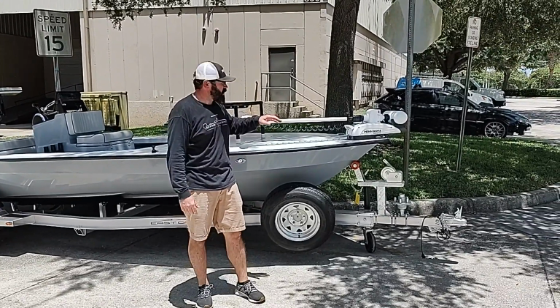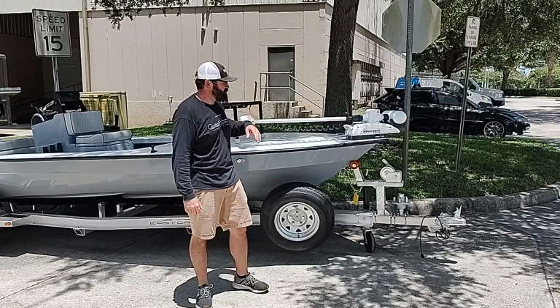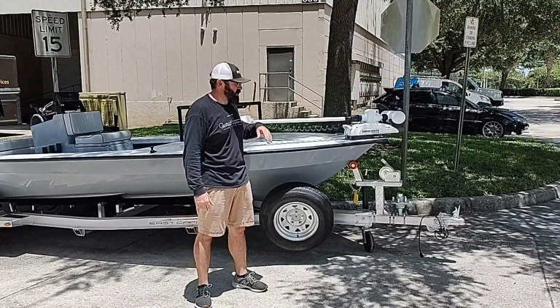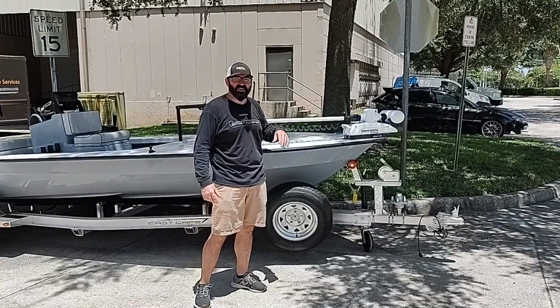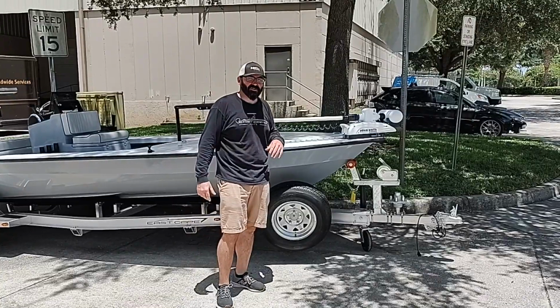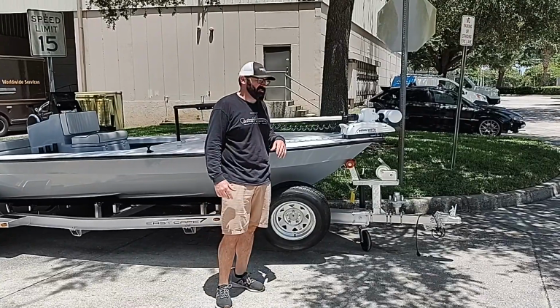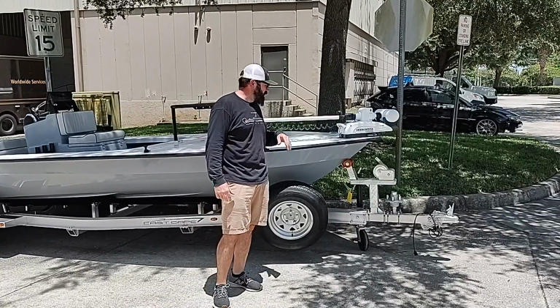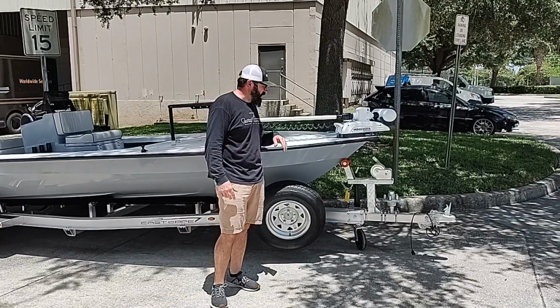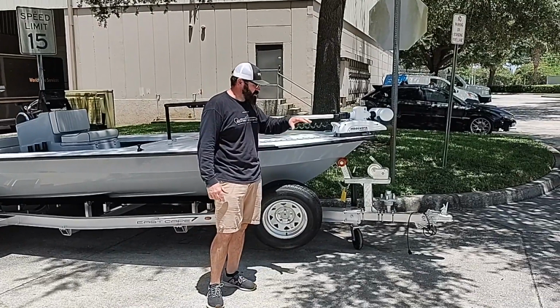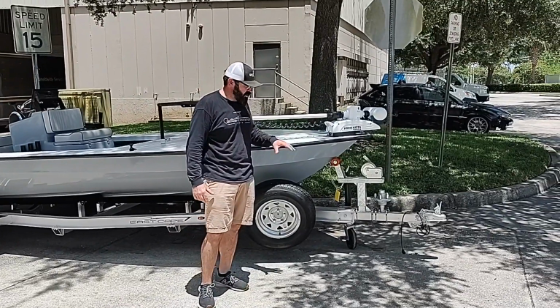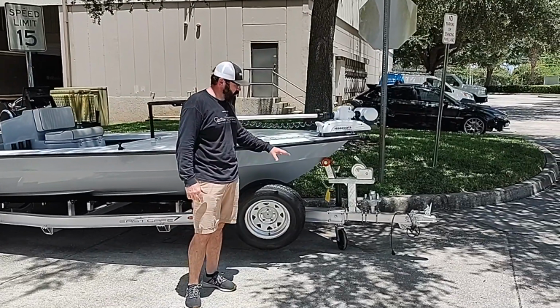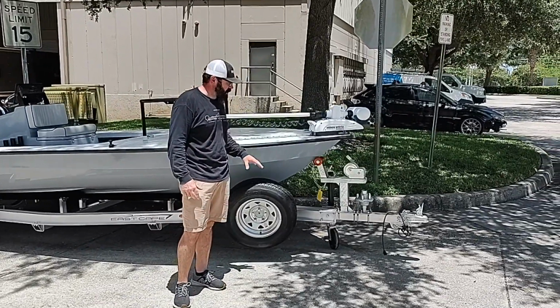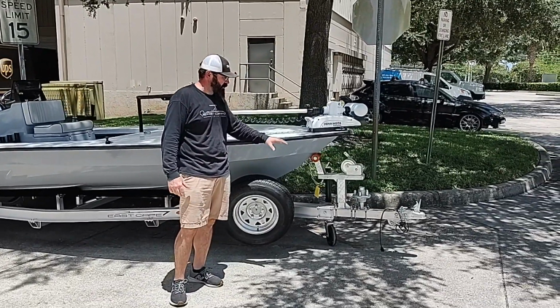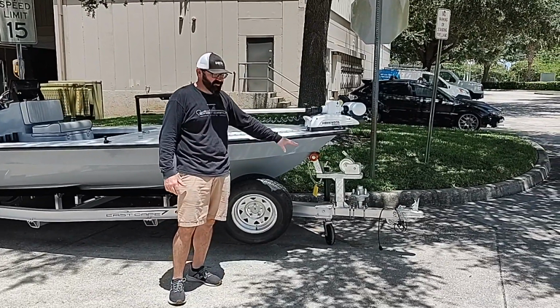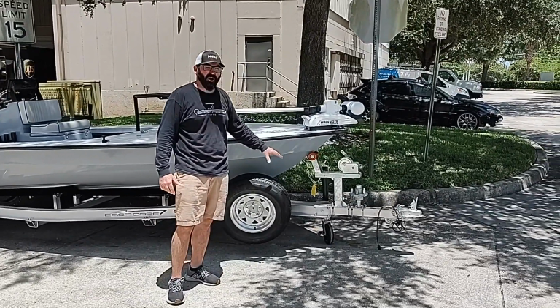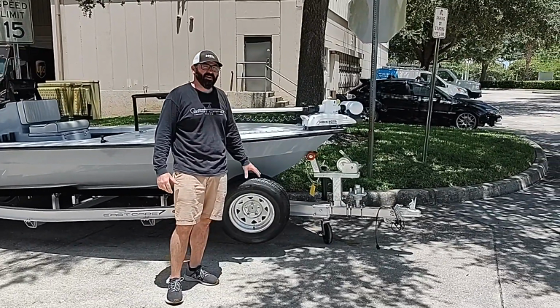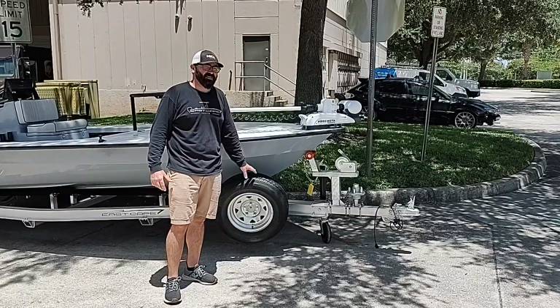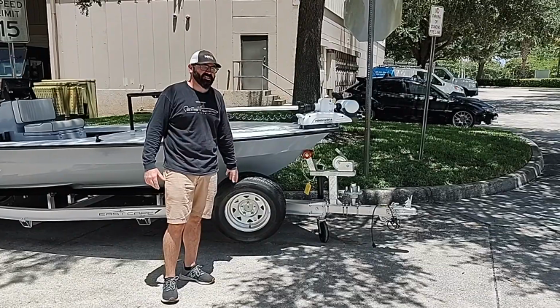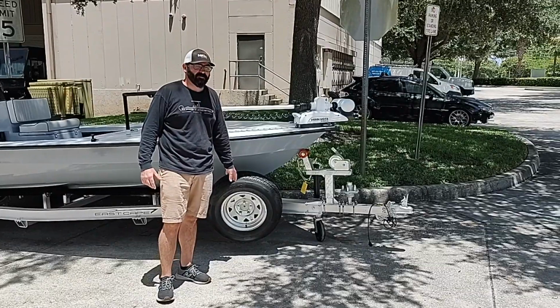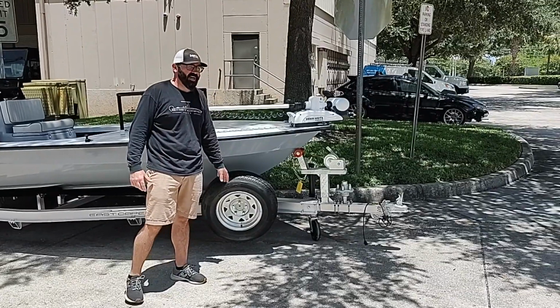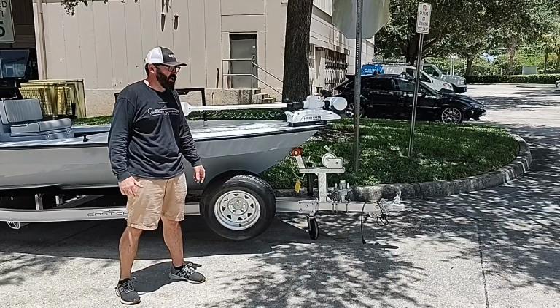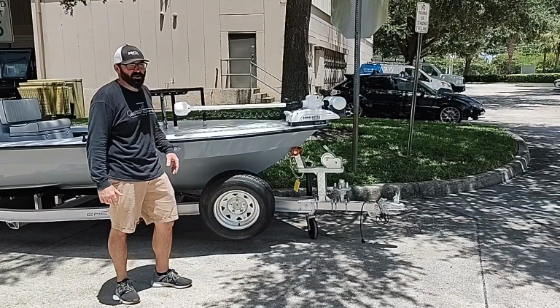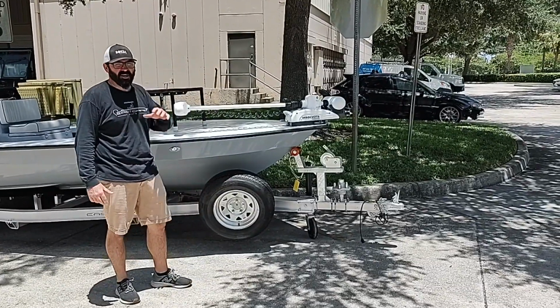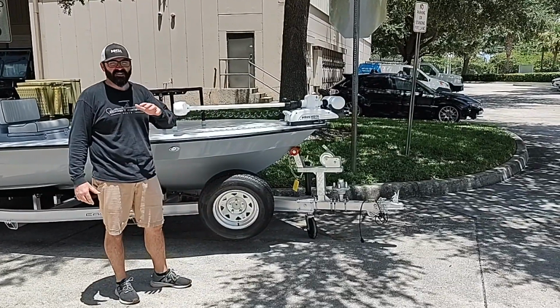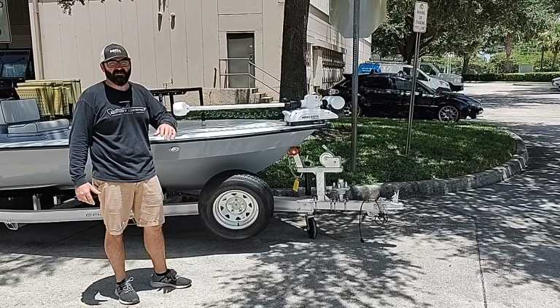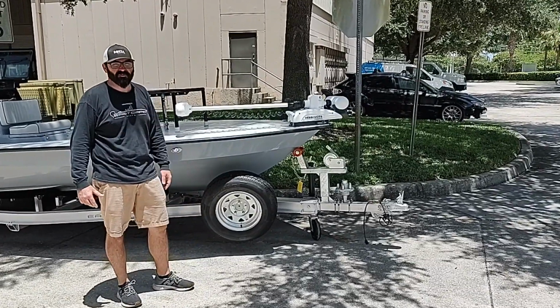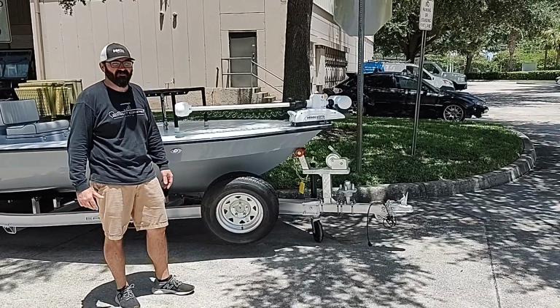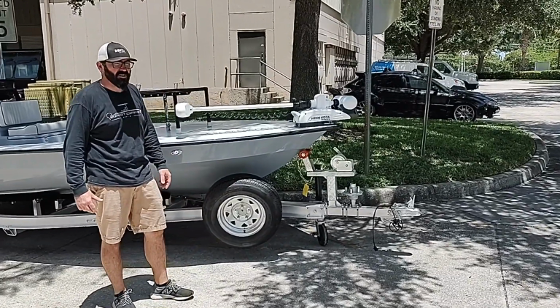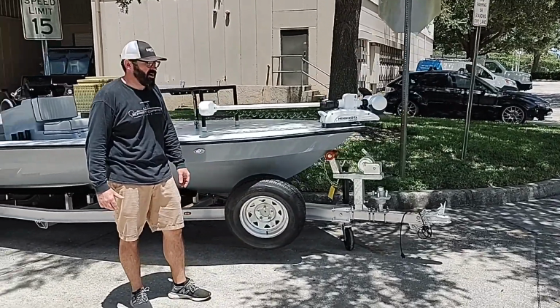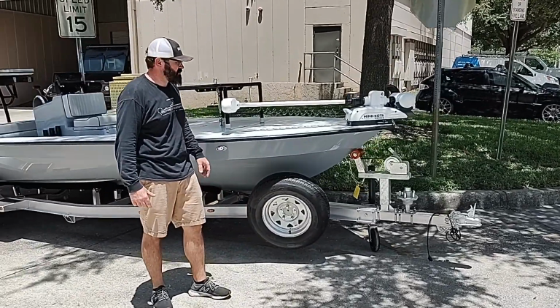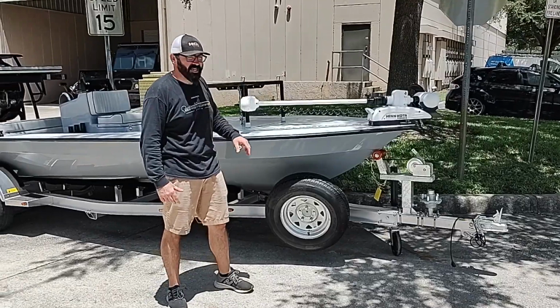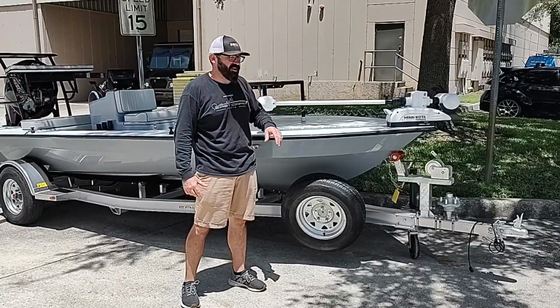We've got some unique features here. Obviously with the trailer, we got the aluminum upgrade, the spare hub, and the full size spare tire as well. So if he's making these long road trips back and forth, he's protected there.